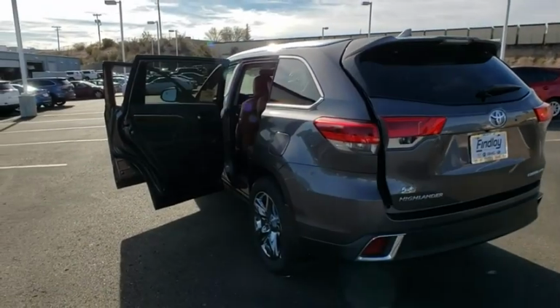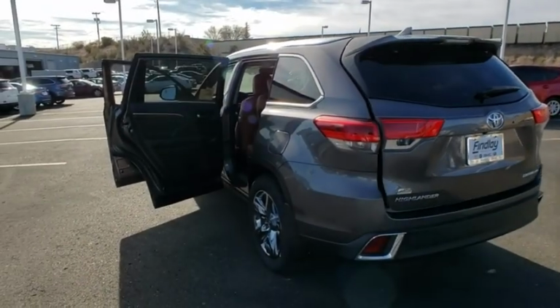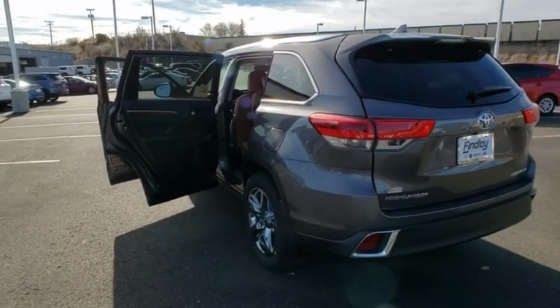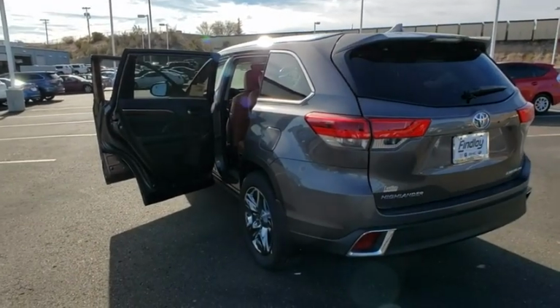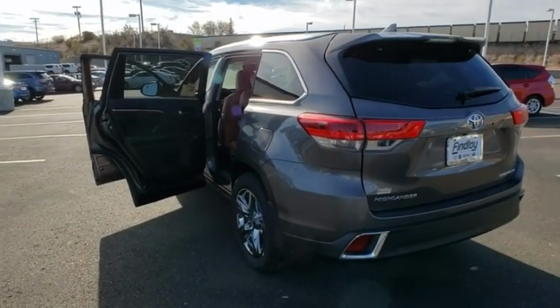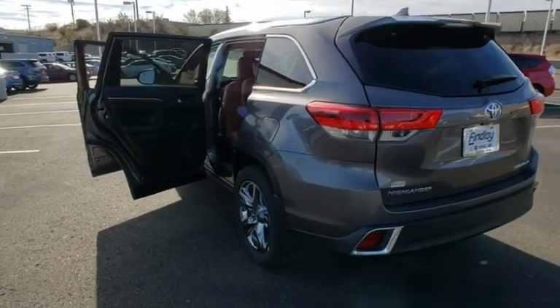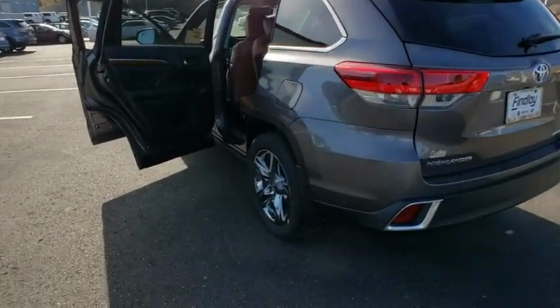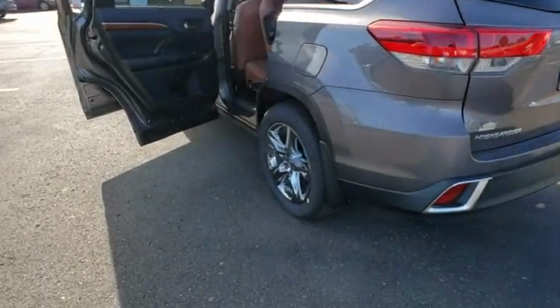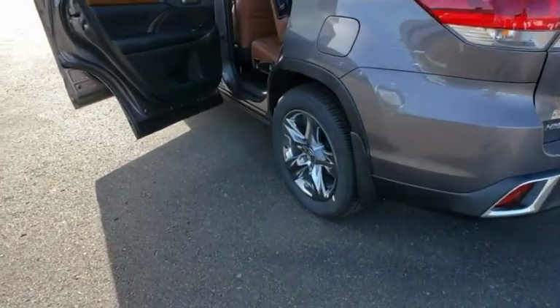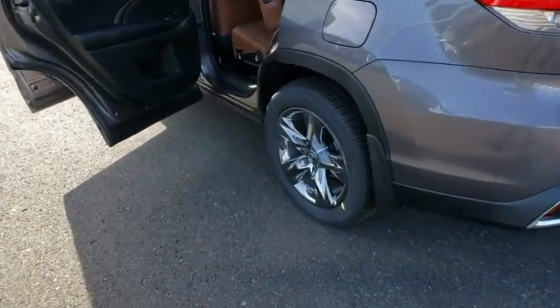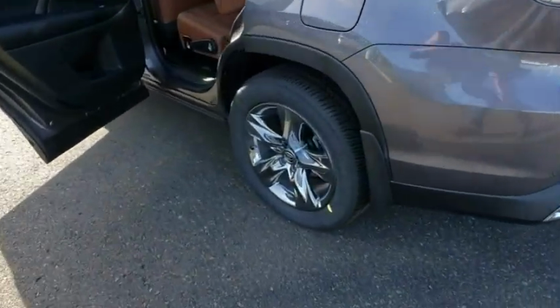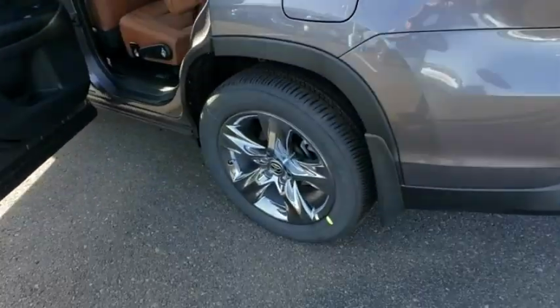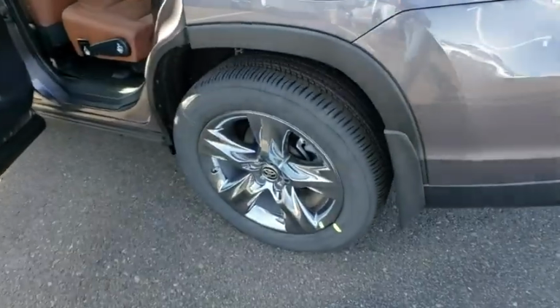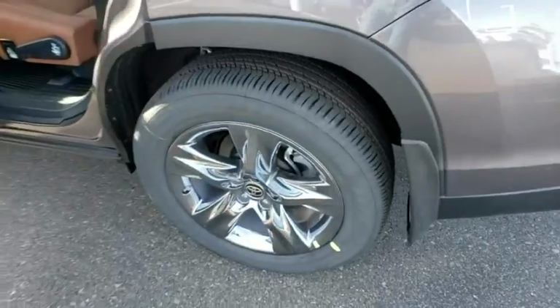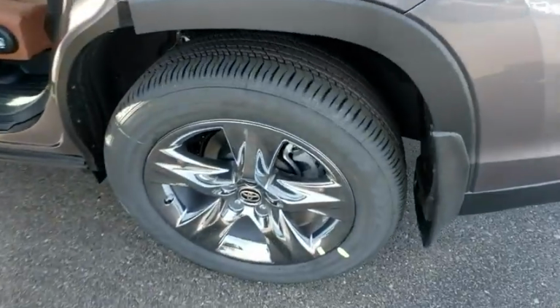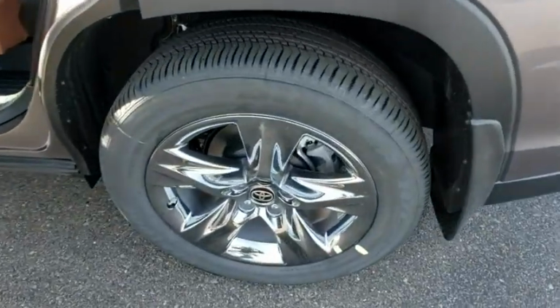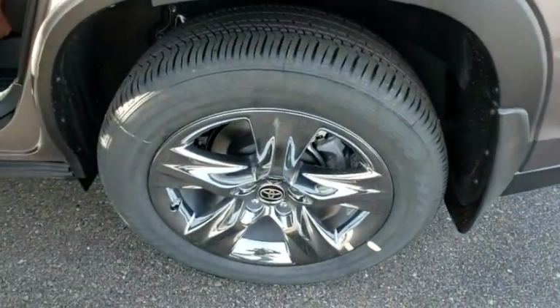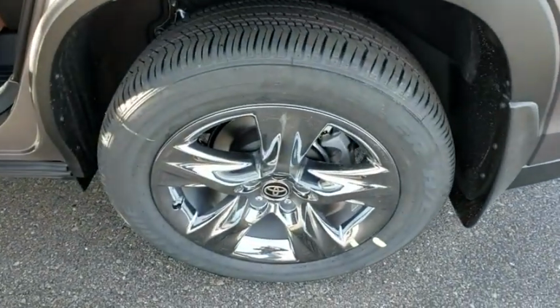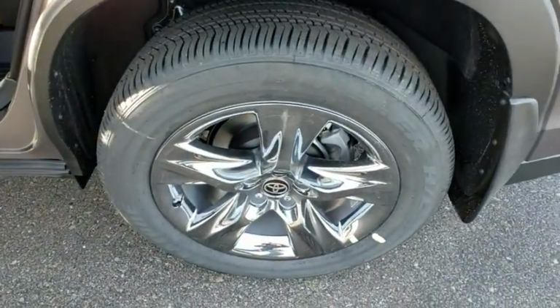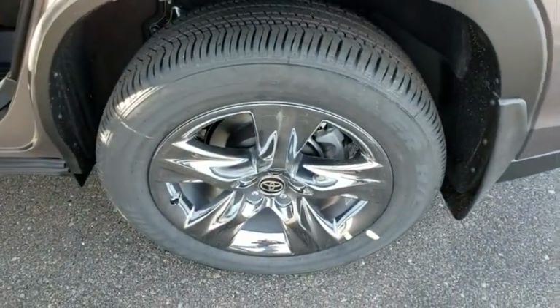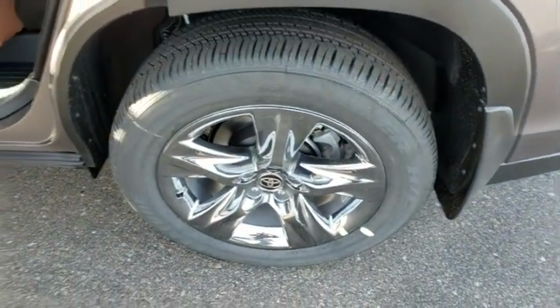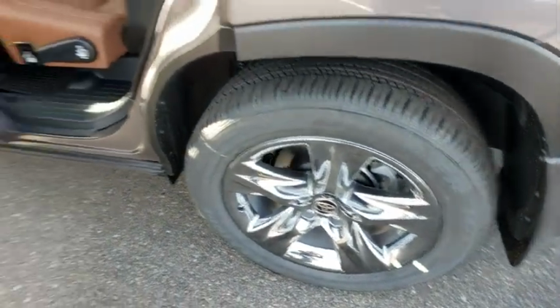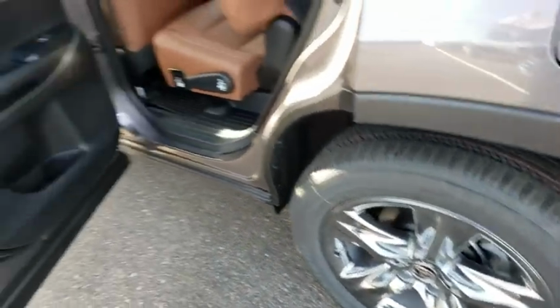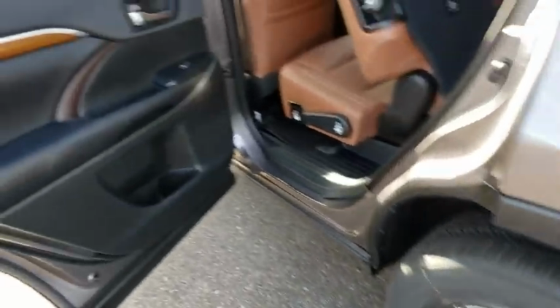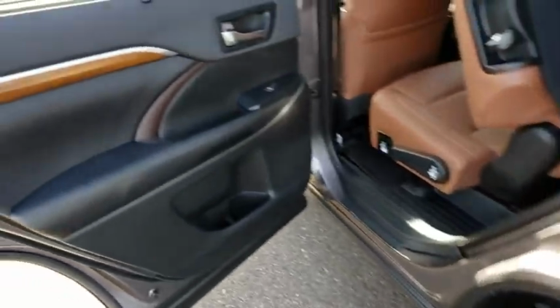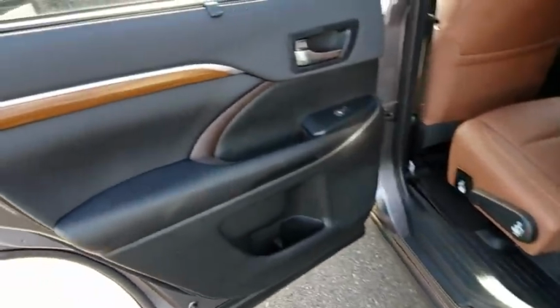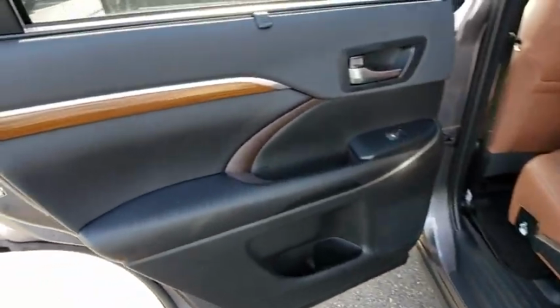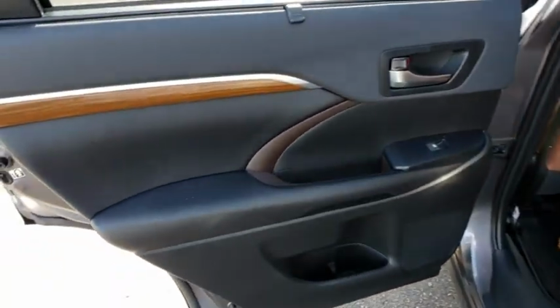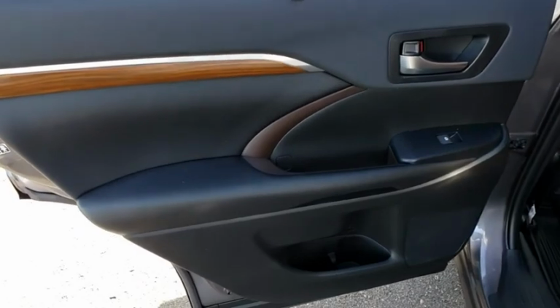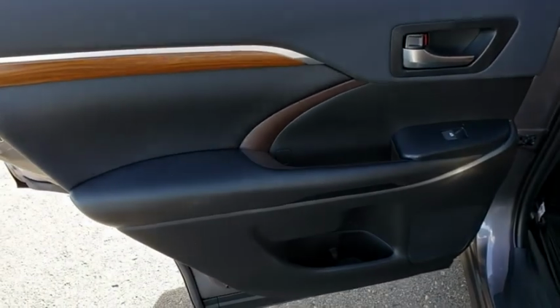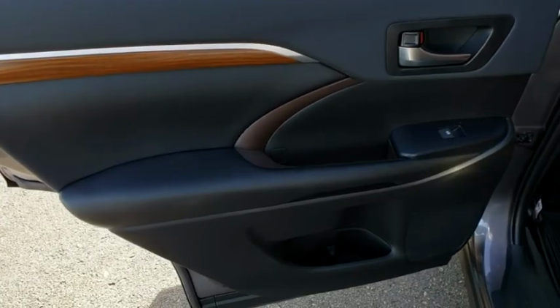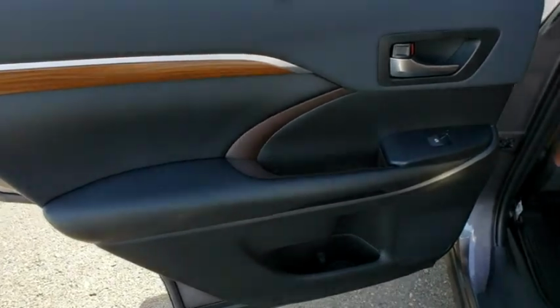Universal garage door opener, fog lights, CD player, heated steering wheel, electronic stability control, power windows, rear window defroster, and security system.